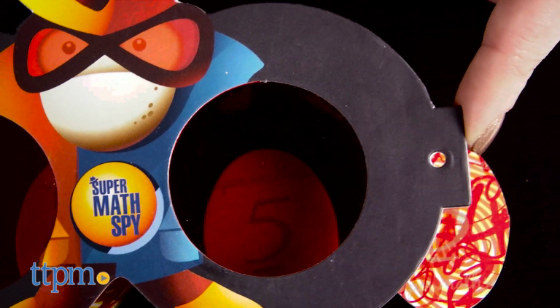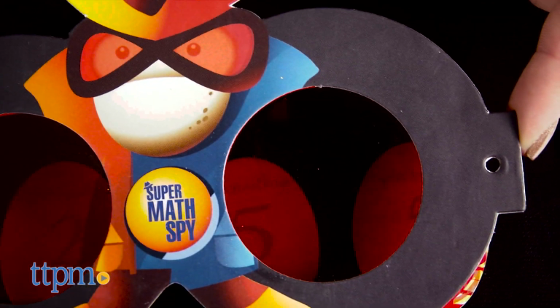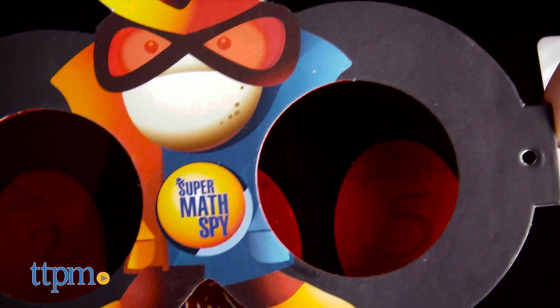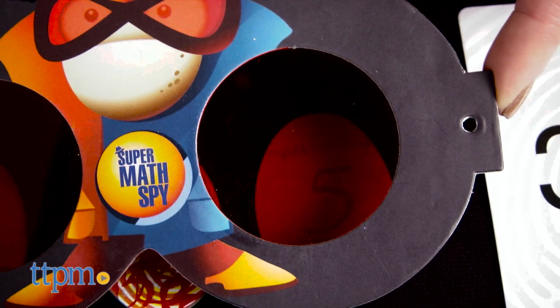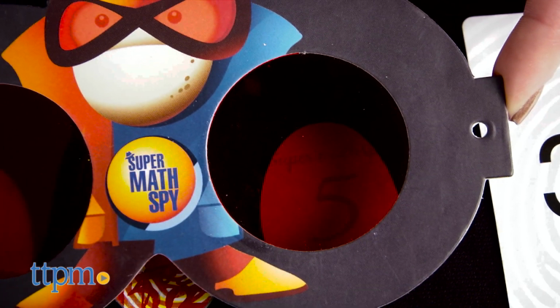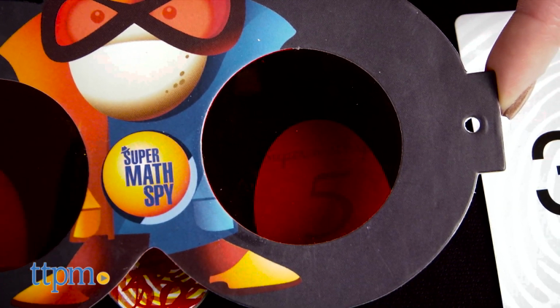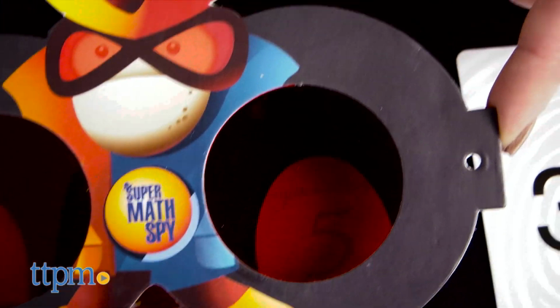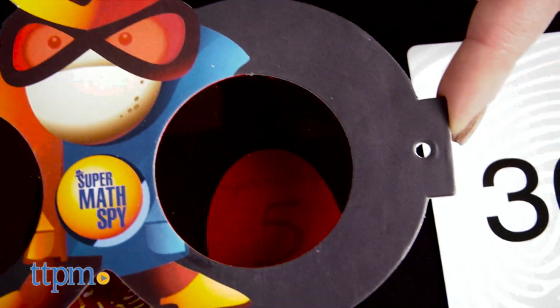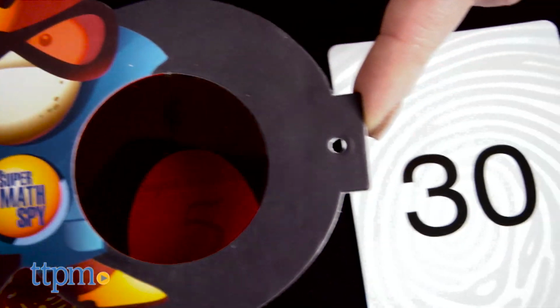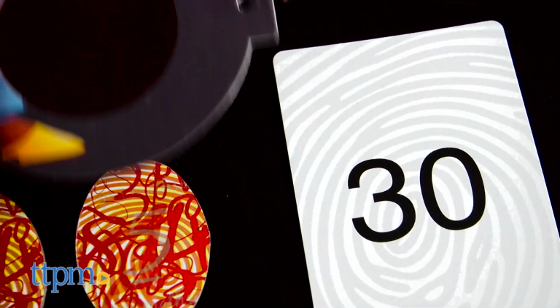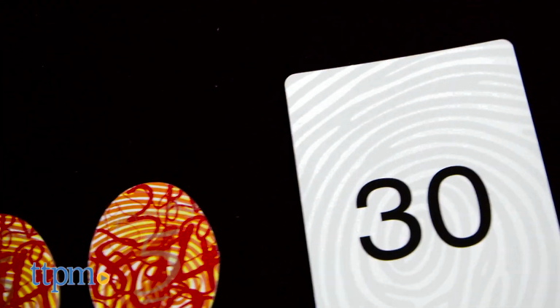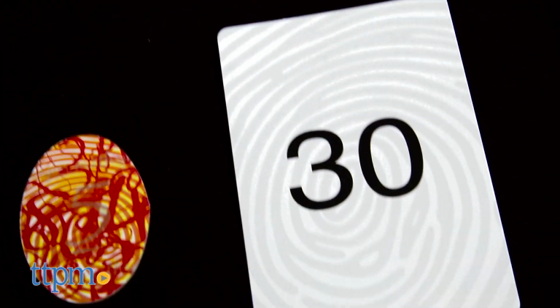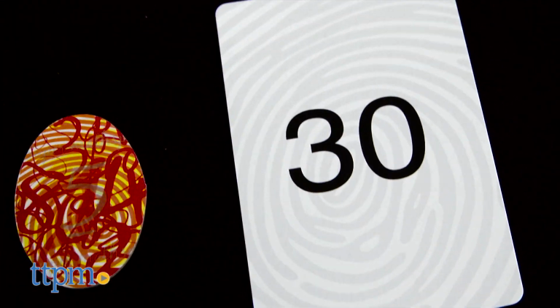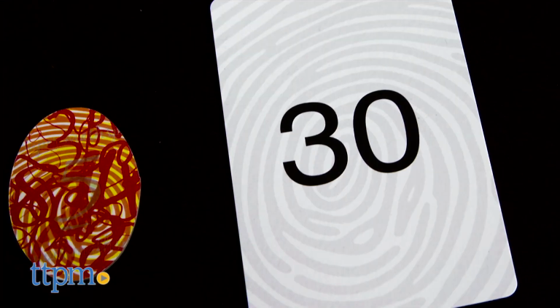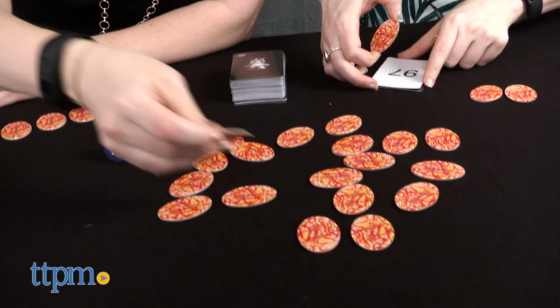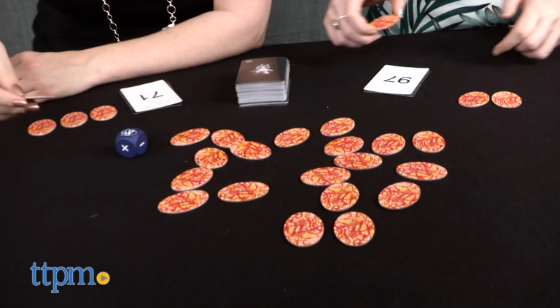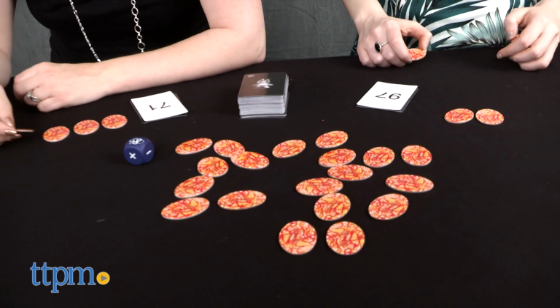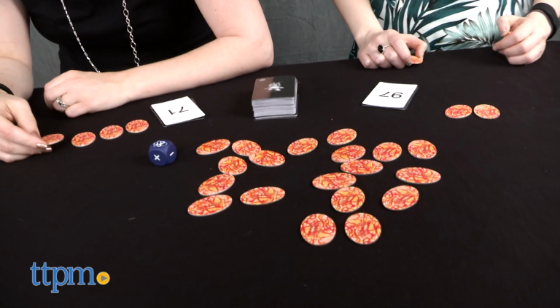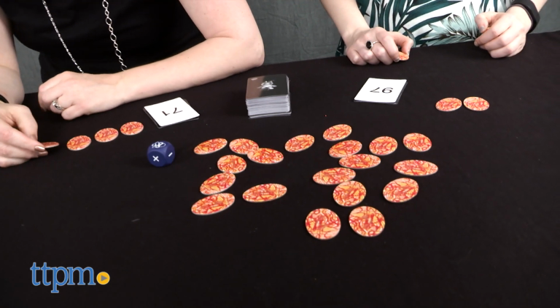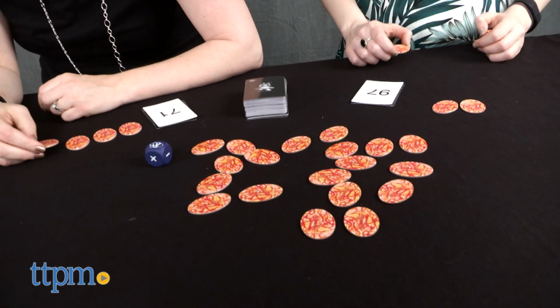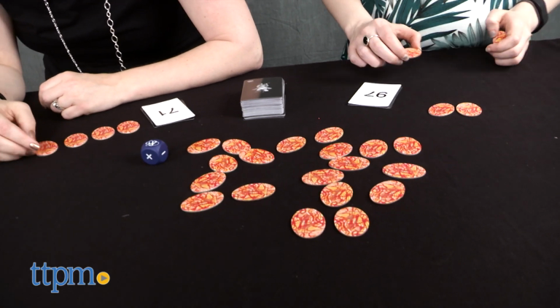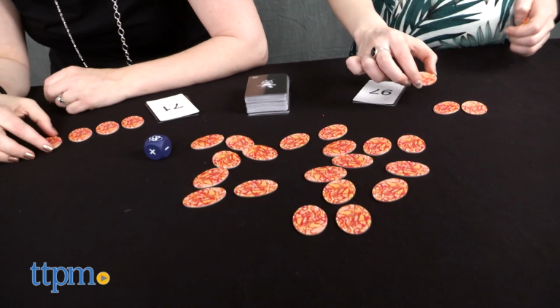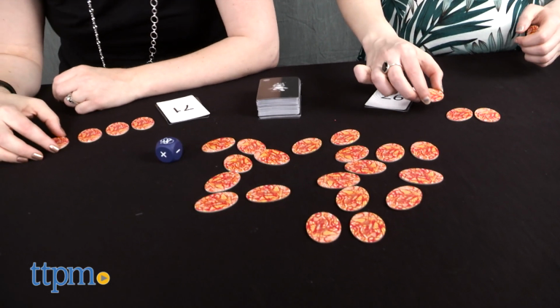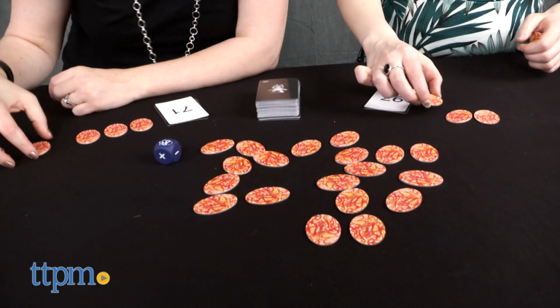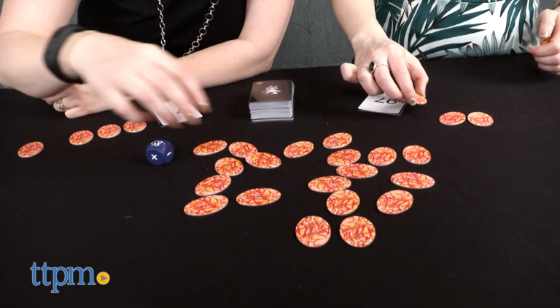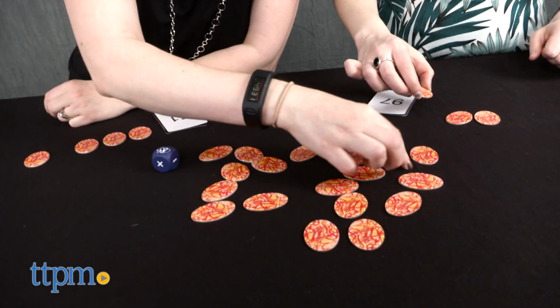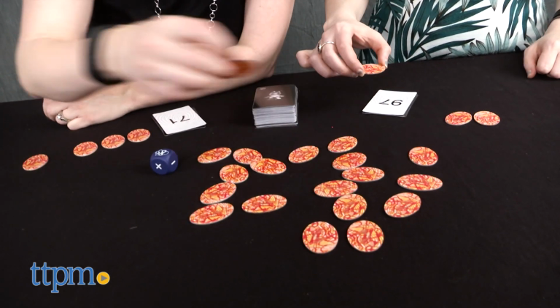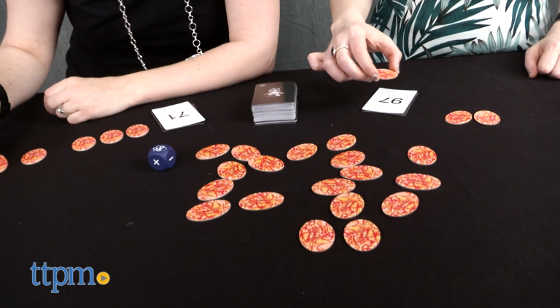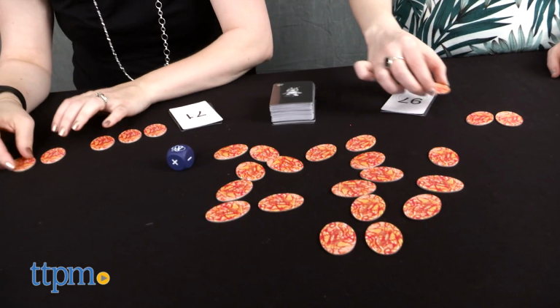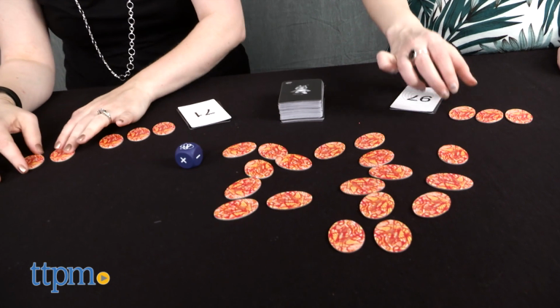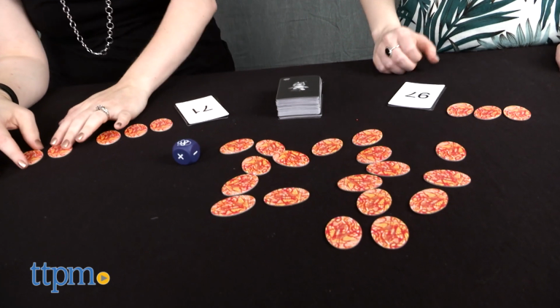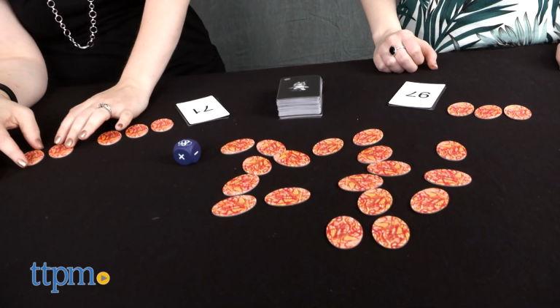You can use as many tokens as you want to make the number on your mission card, but you have to be quick. The first player to solve the mission yells 'mission accomplished' and gets rid of his or her mission card. The remaining spies put their mission cards at the bottom of their piles.